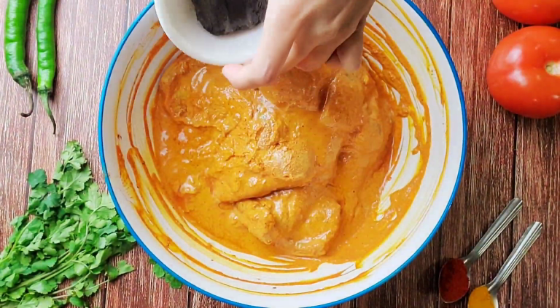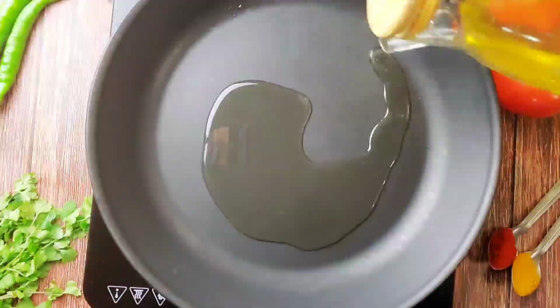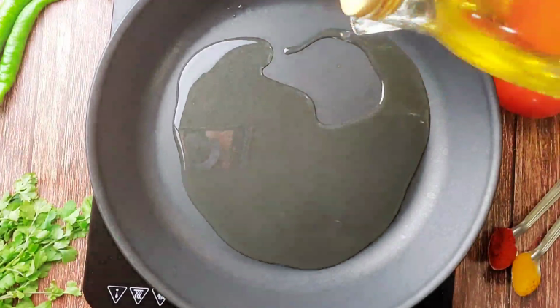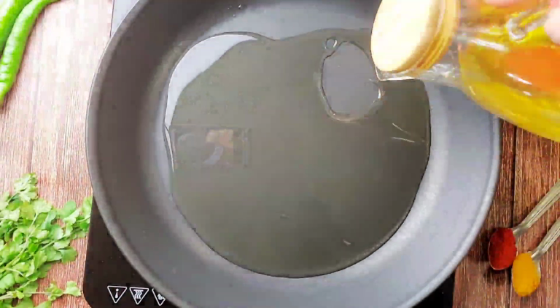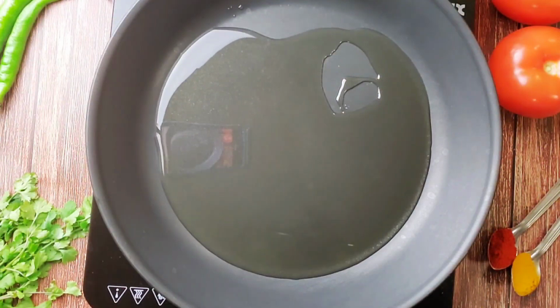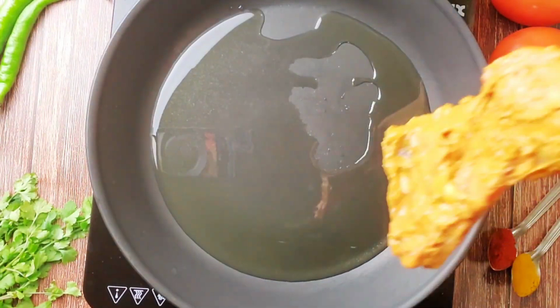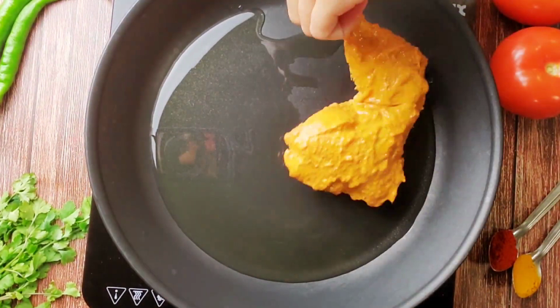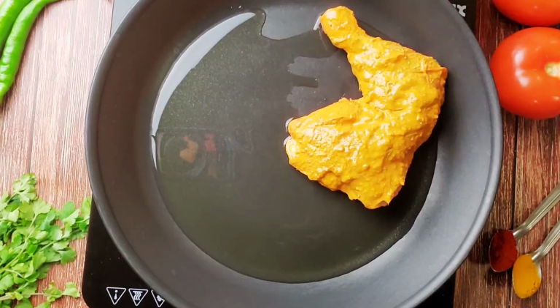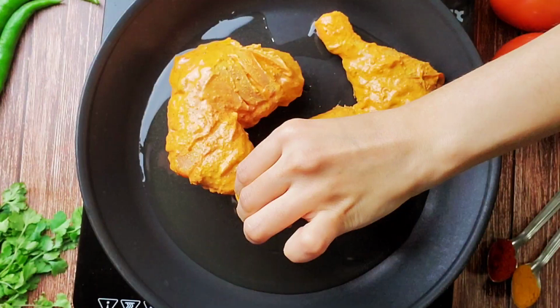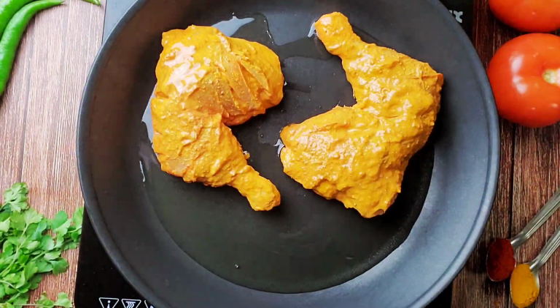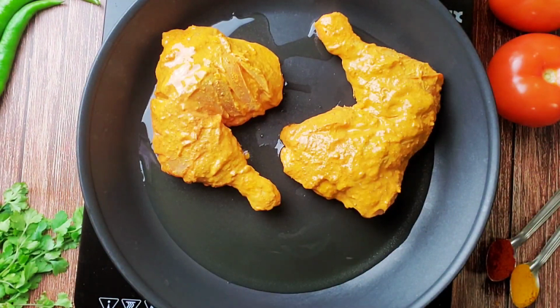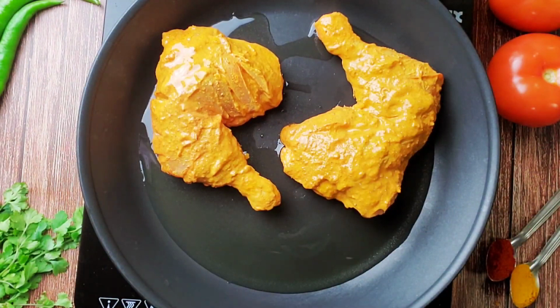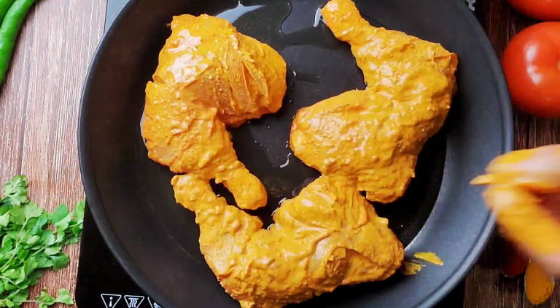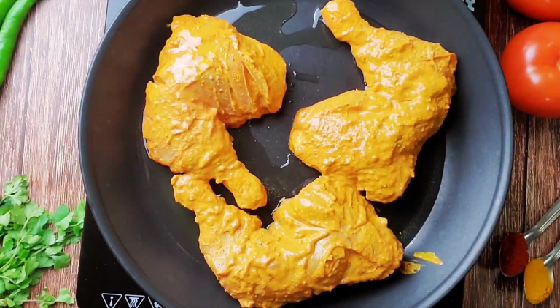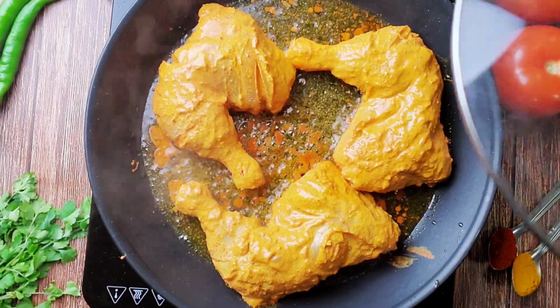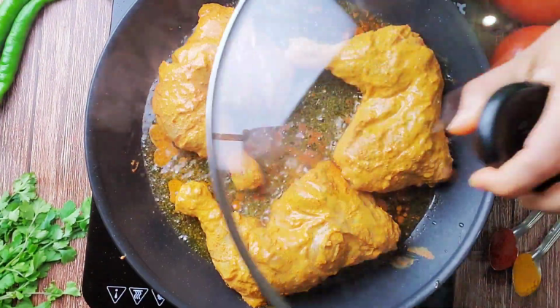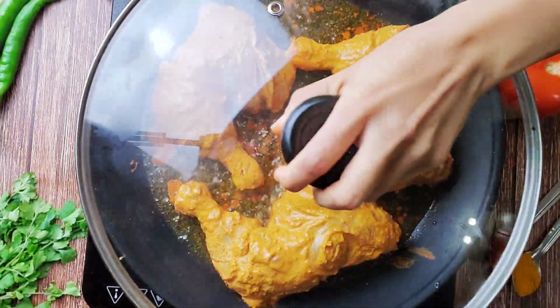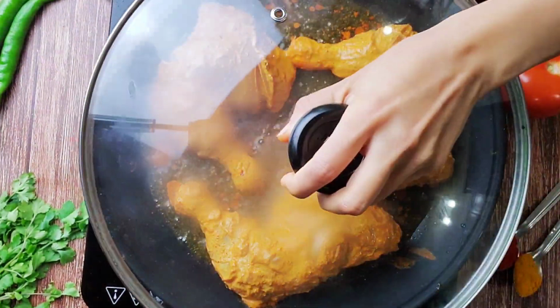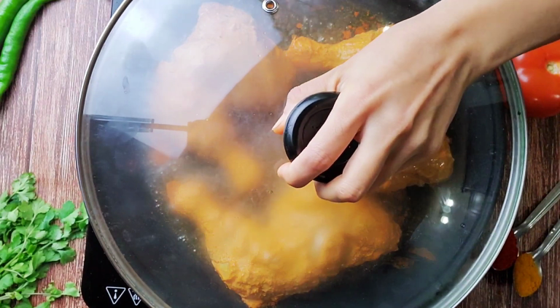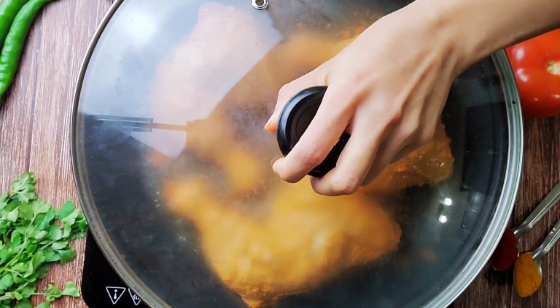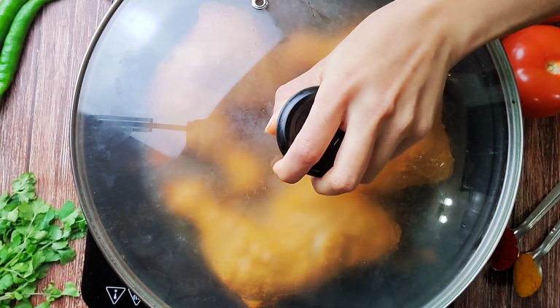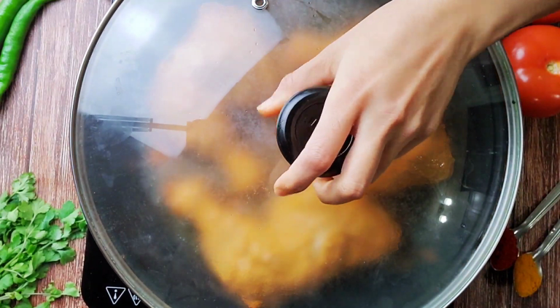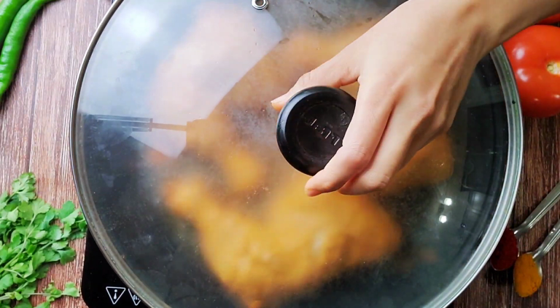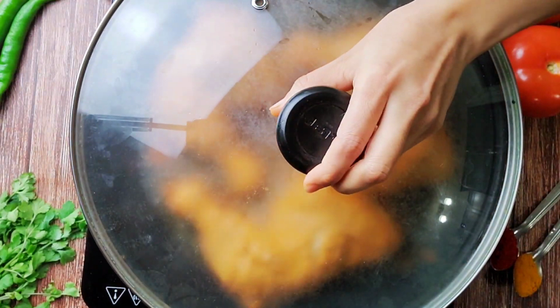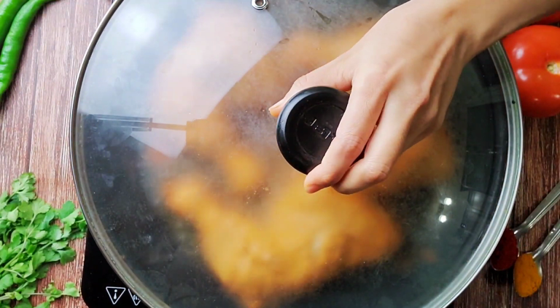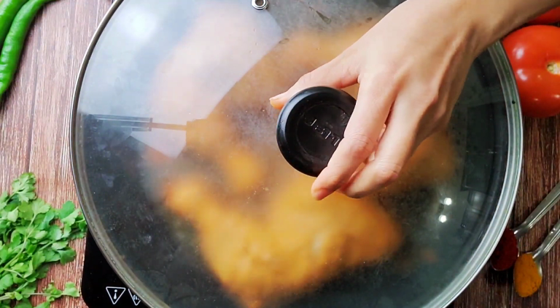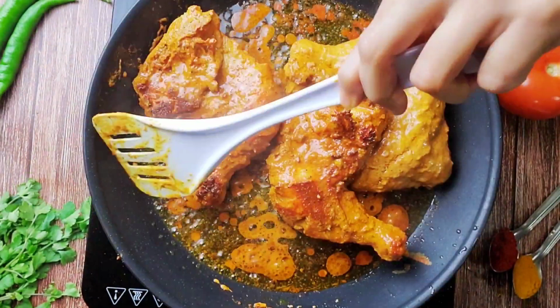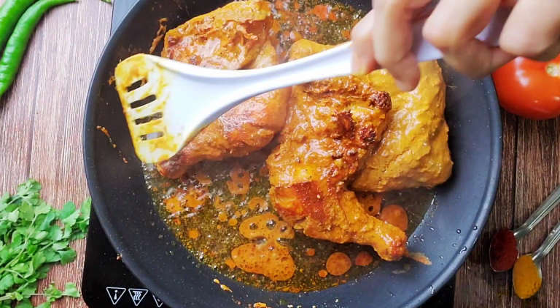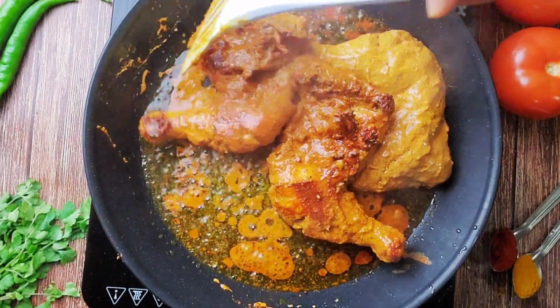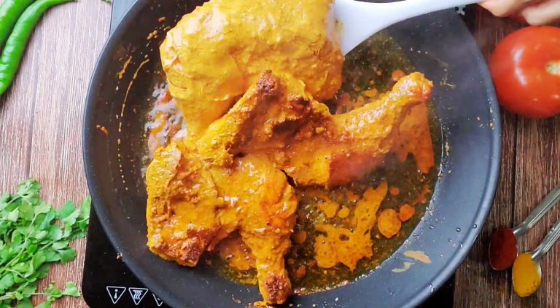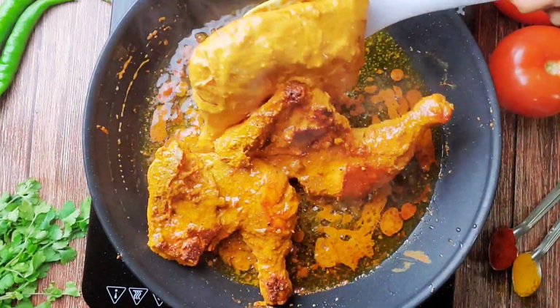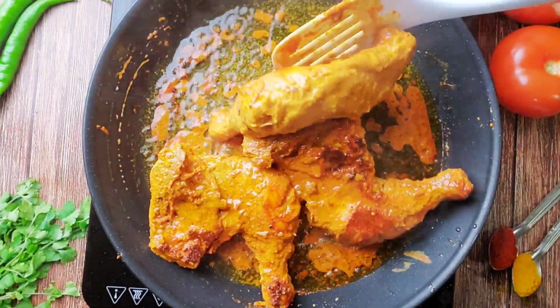In a pan add about two to three tablespoons of oil and add the chicken pieces. My pan could only fit three, so I'm just cooking three for now.